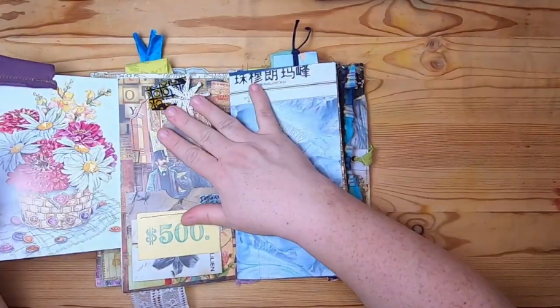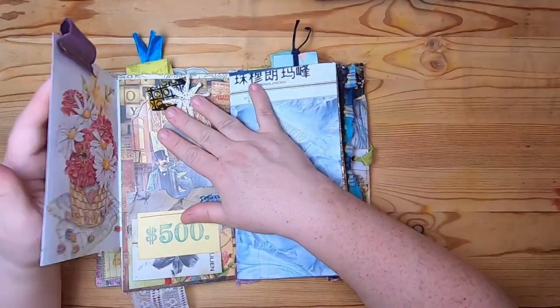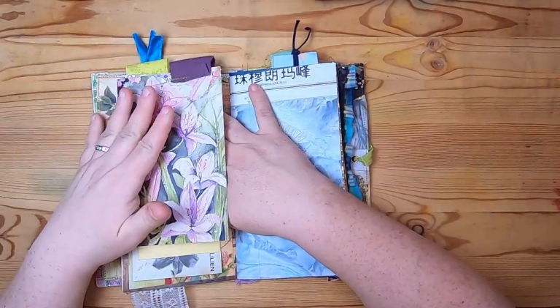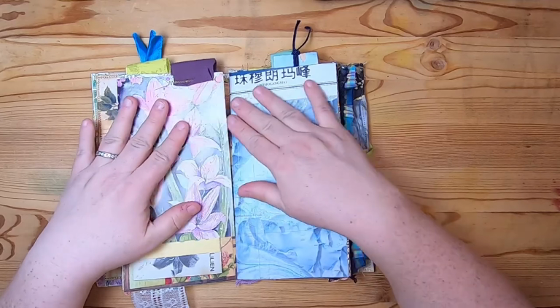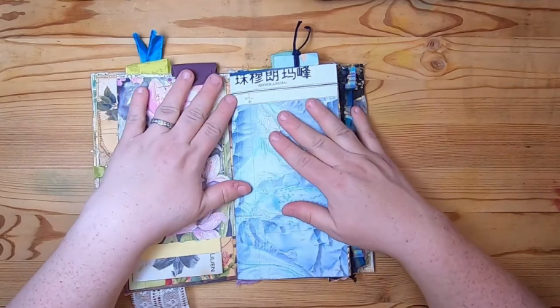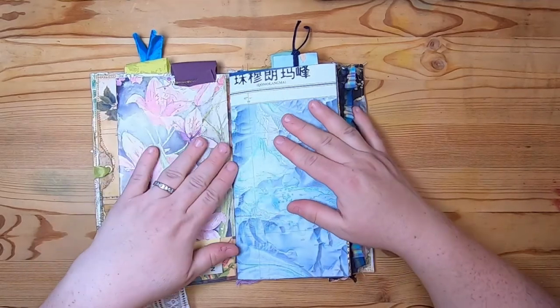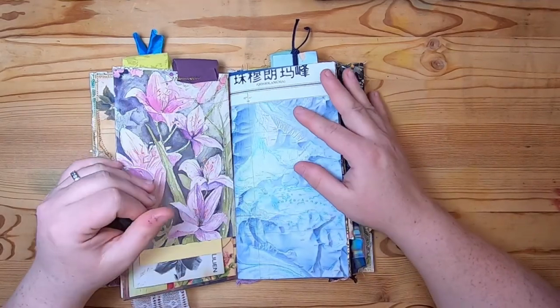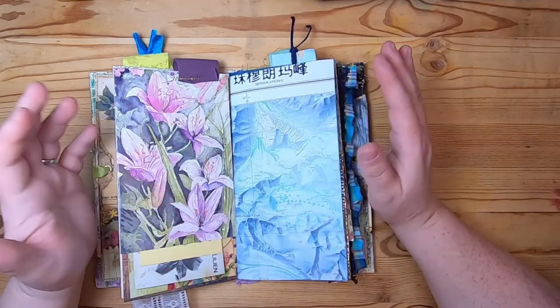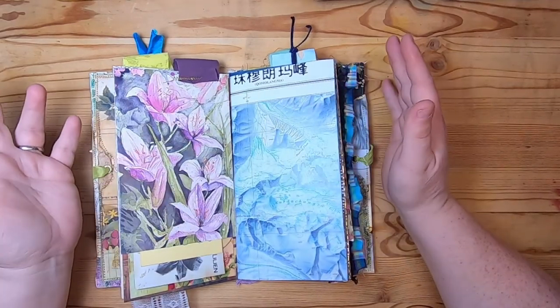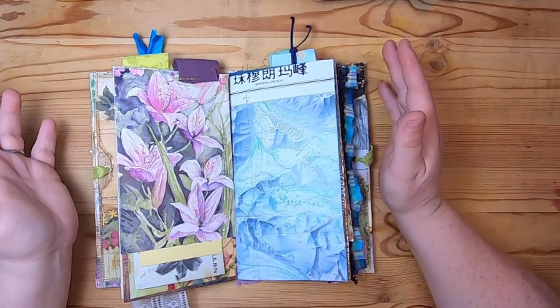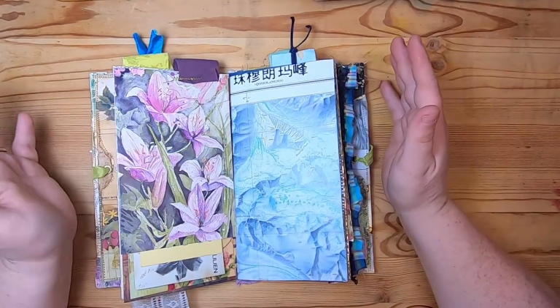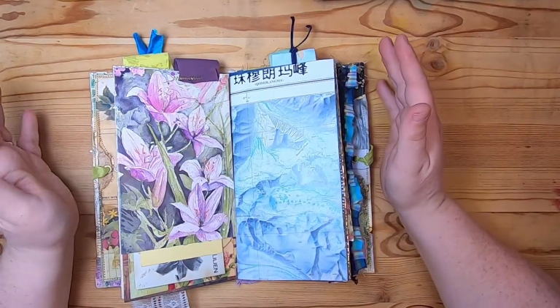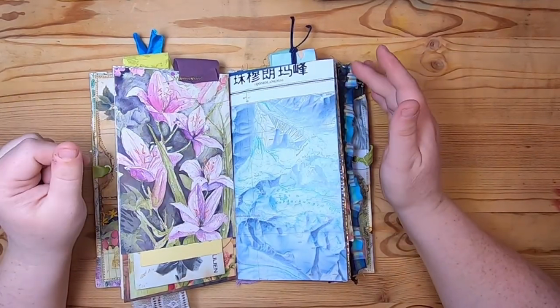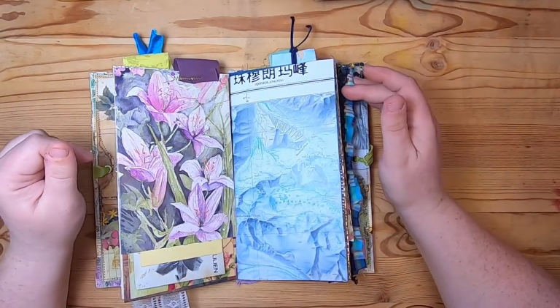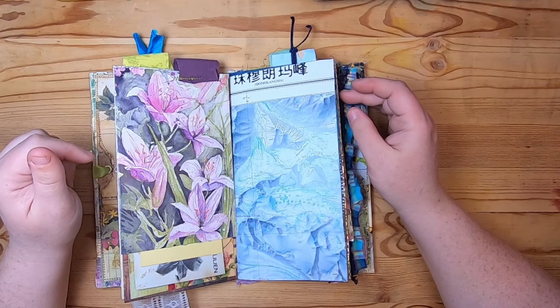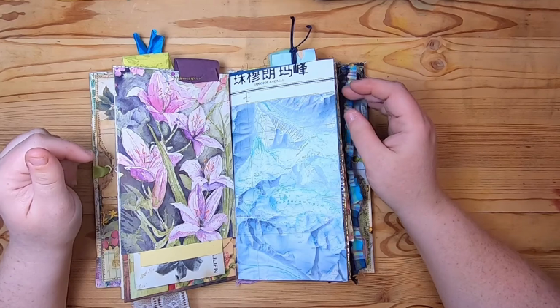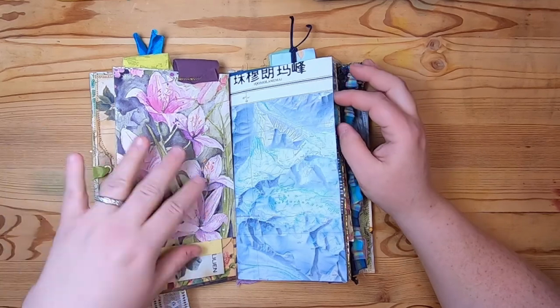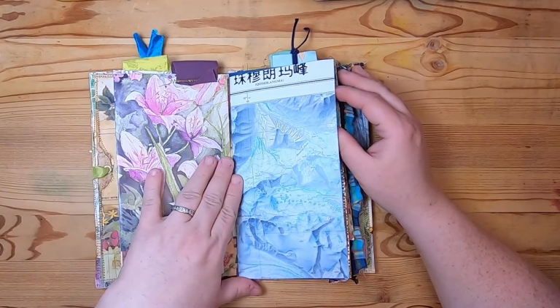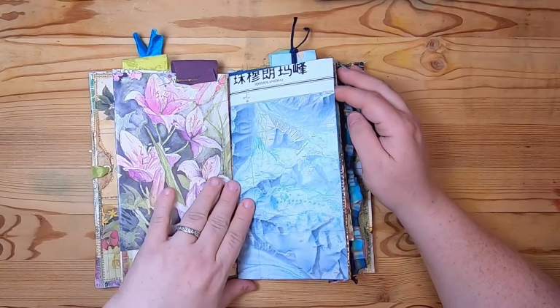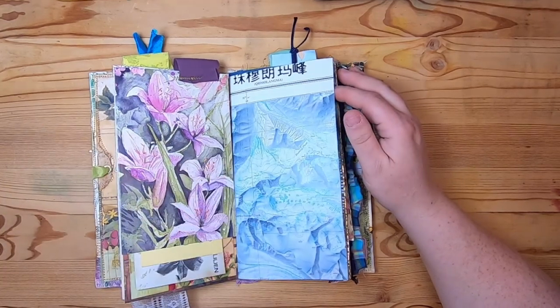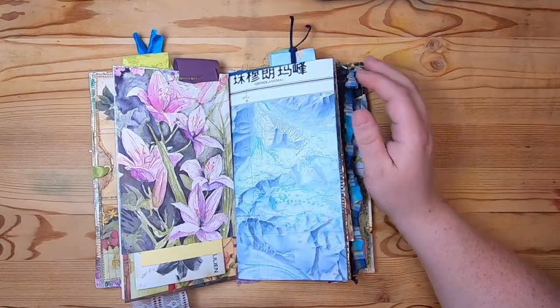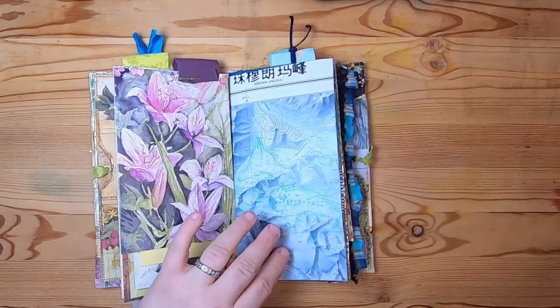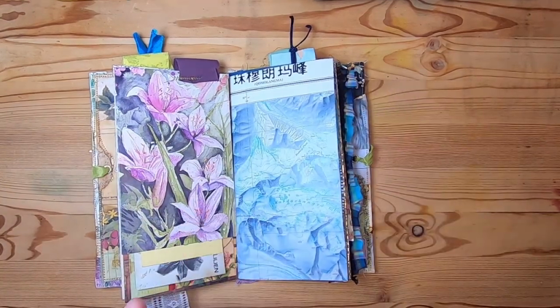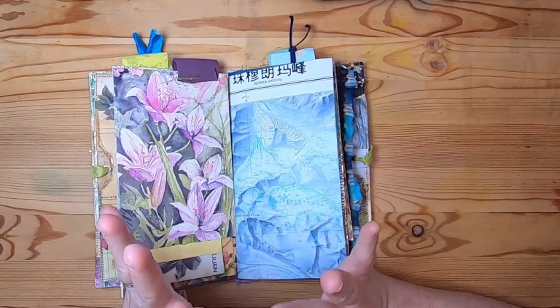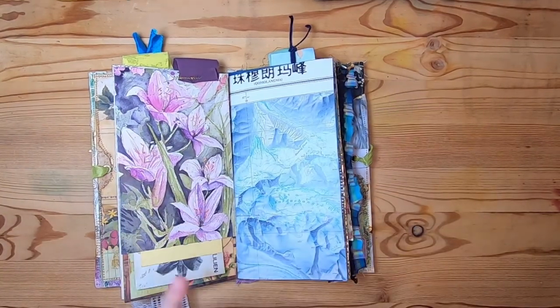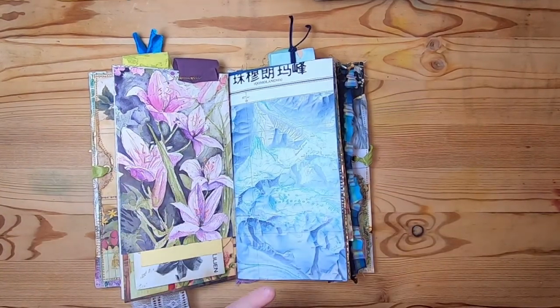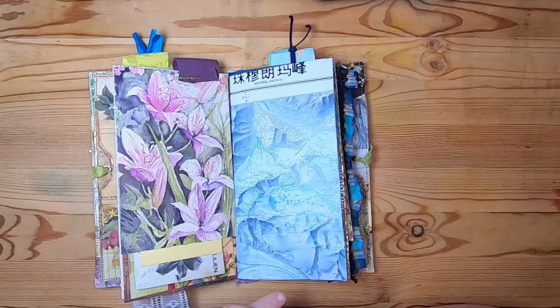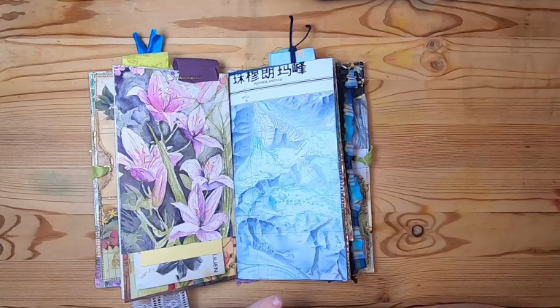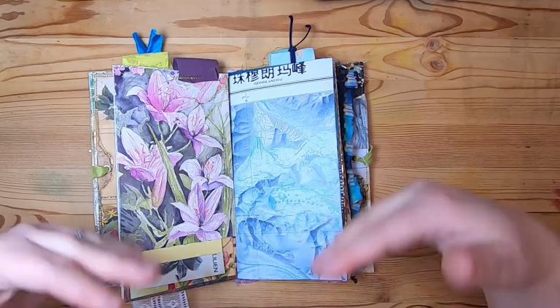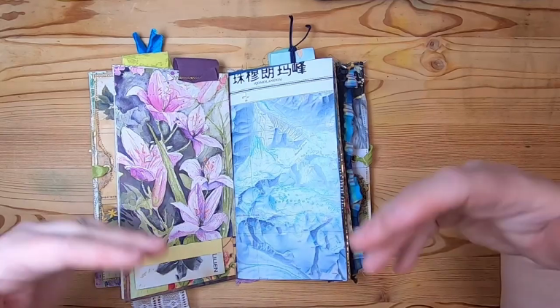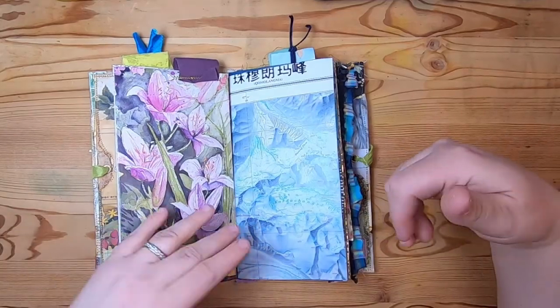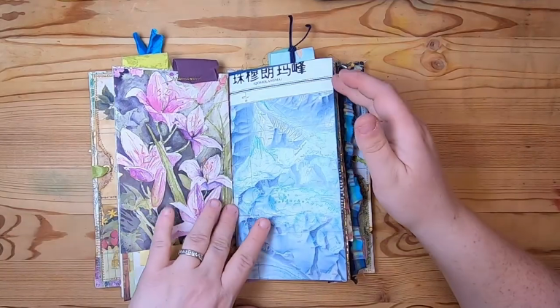I call these books my 'odd socks' books, meaning they don't have a specific theme - they just have a lot of fun pages and fun ephemera in them. But they're not overstuffed, because the intention is that you can add your own things here too.